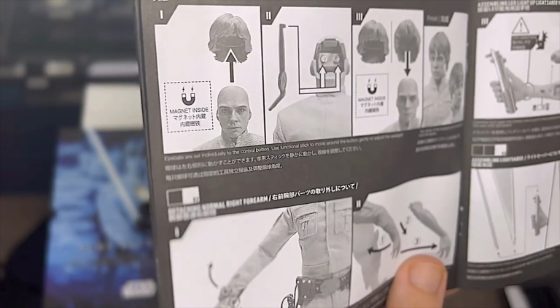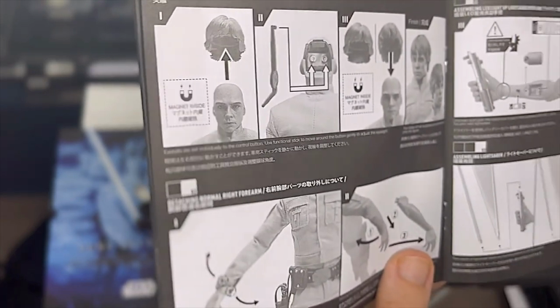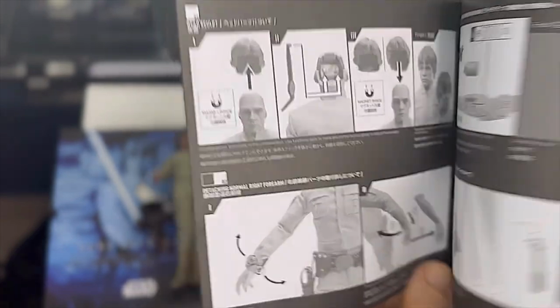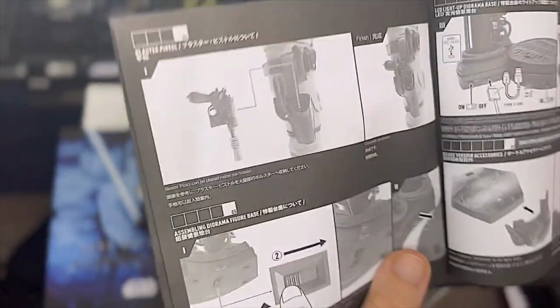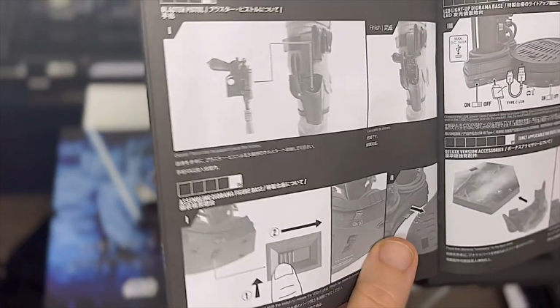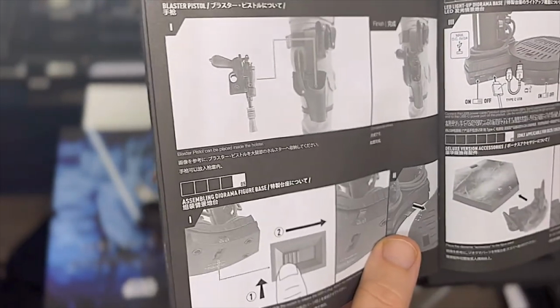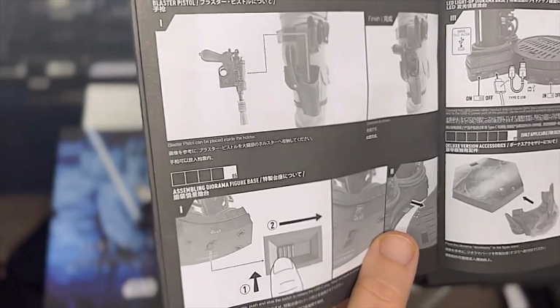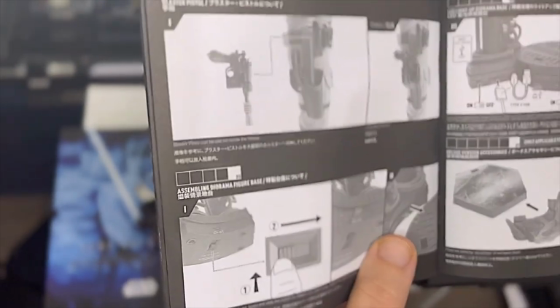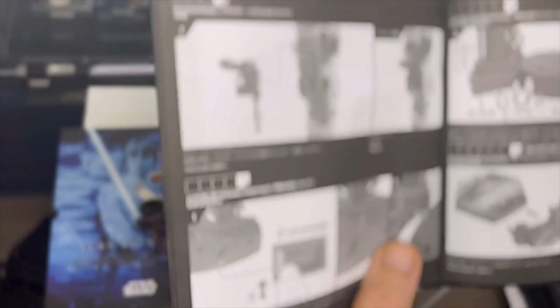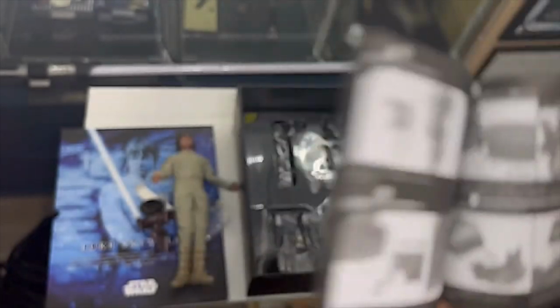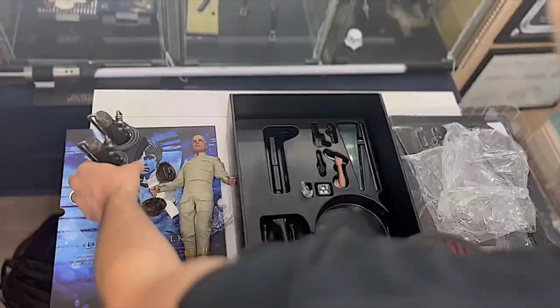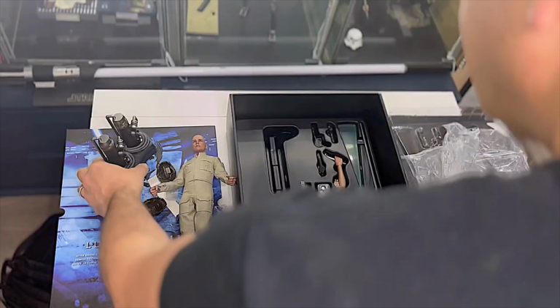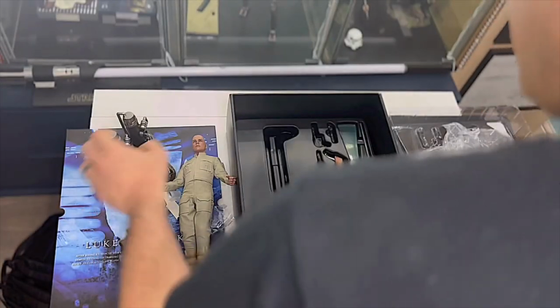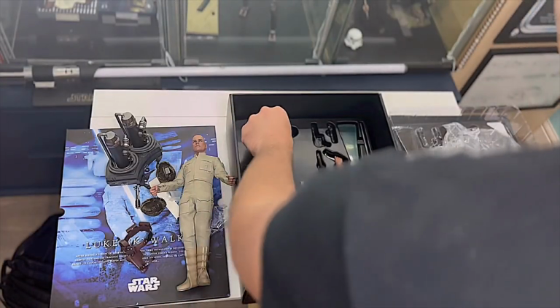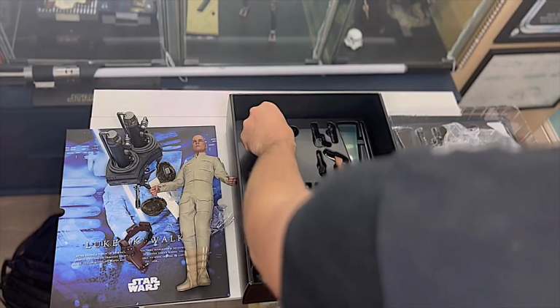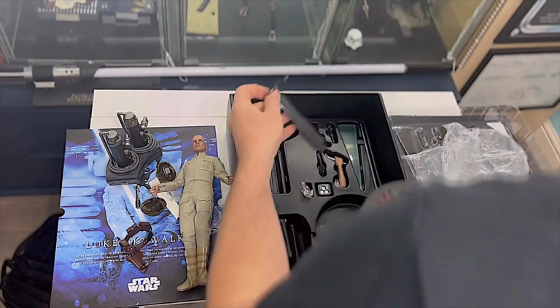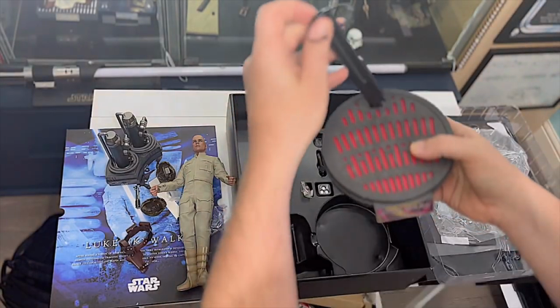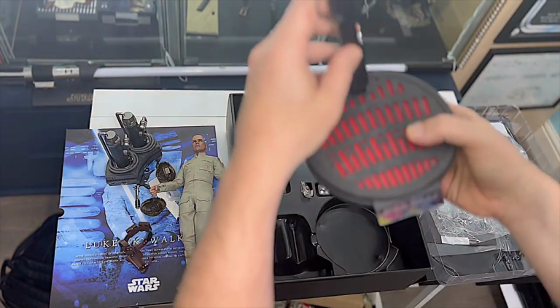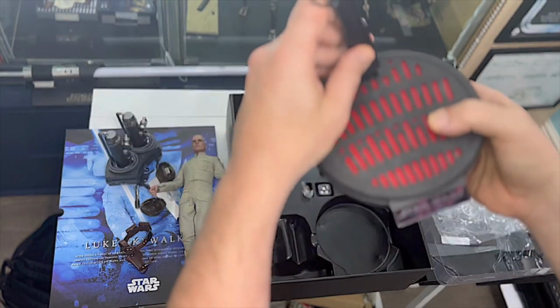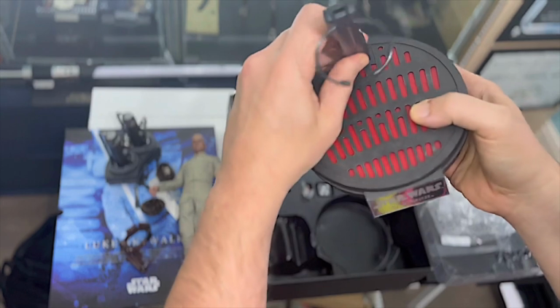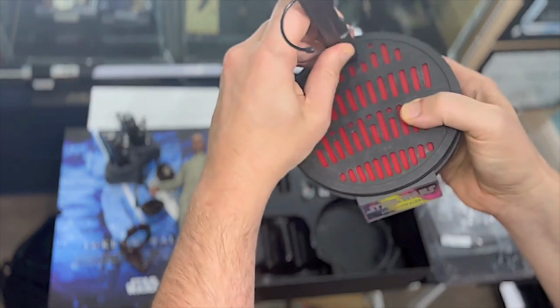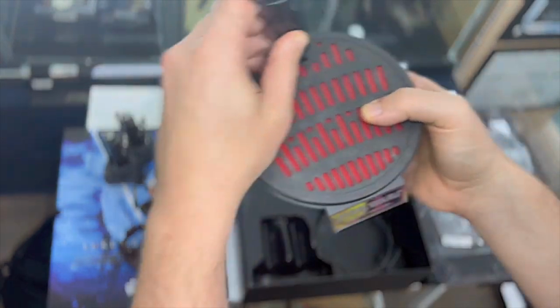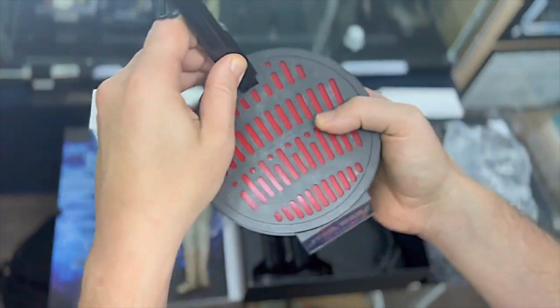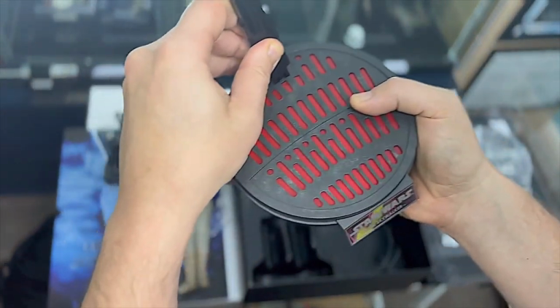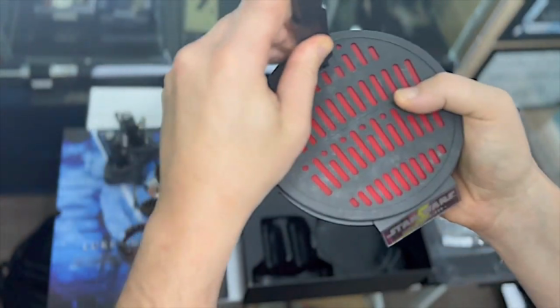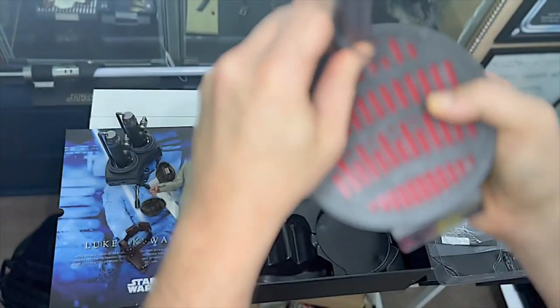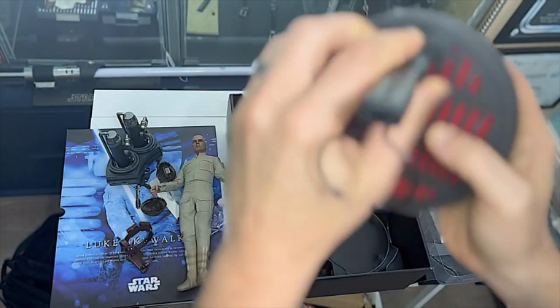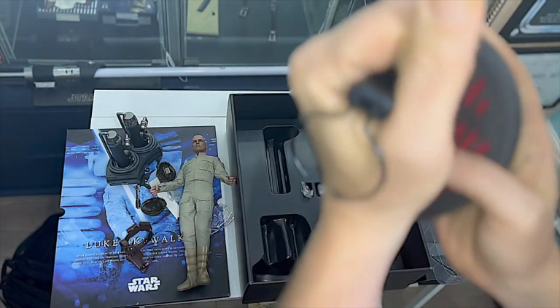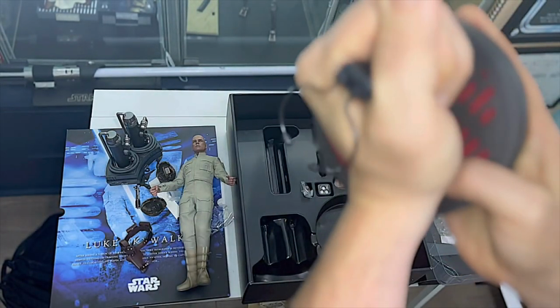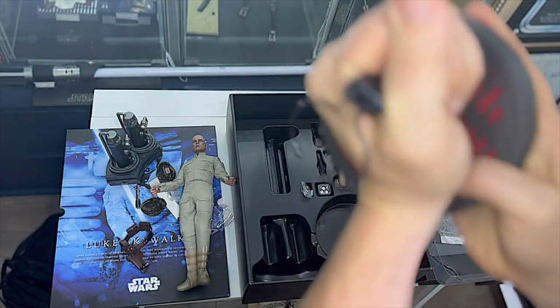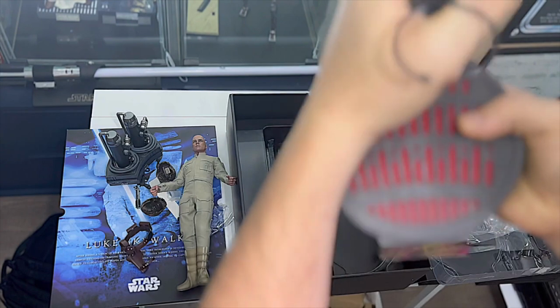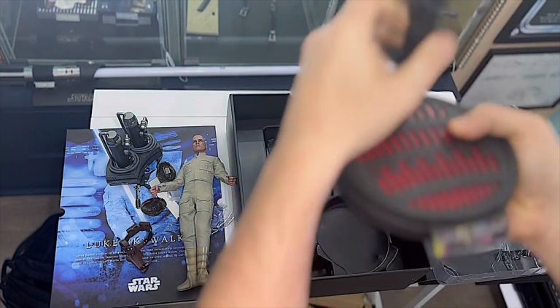And there are also some instructions here on how to work the base. It's a USB base - you can plug it in and it all lights up, so it's very nice.